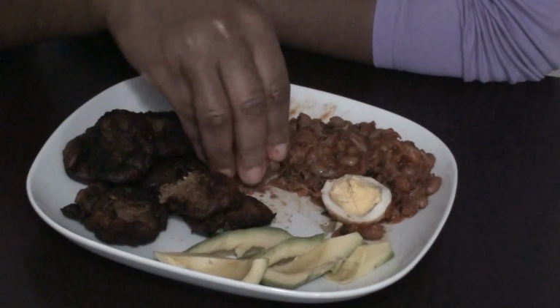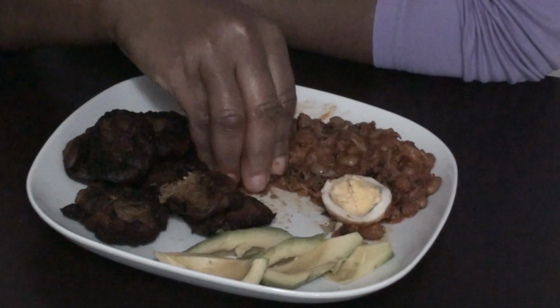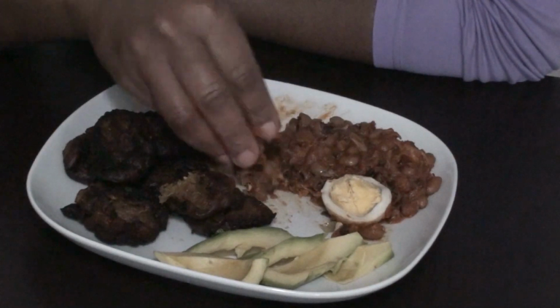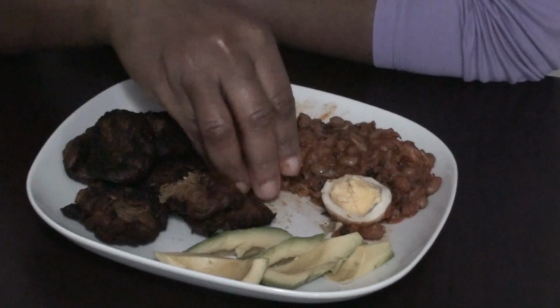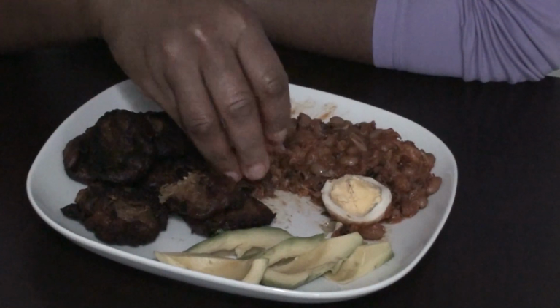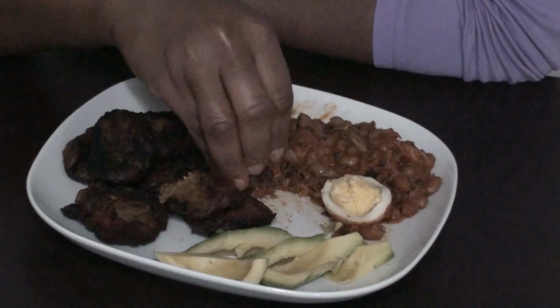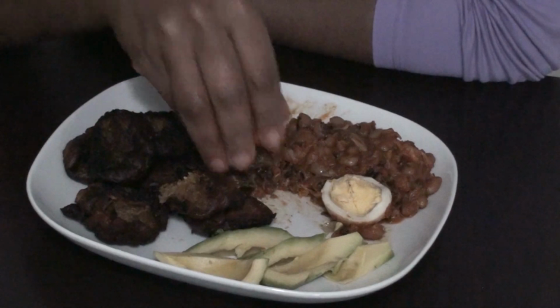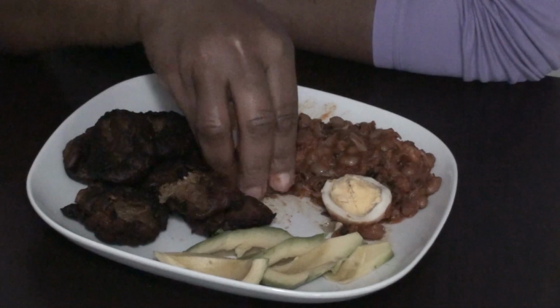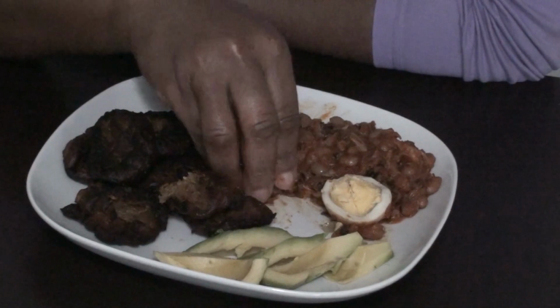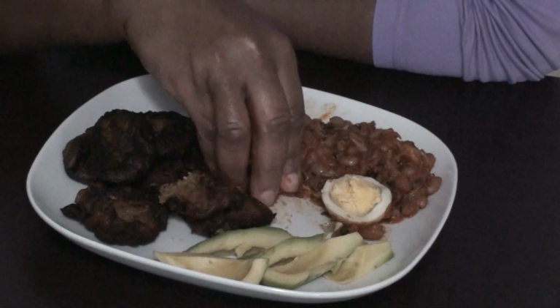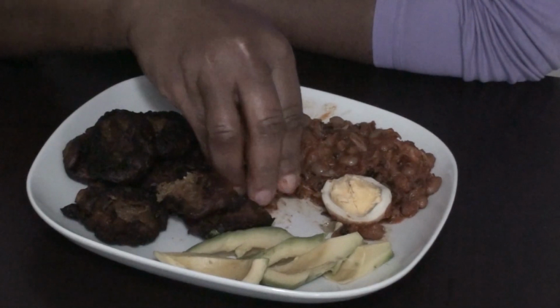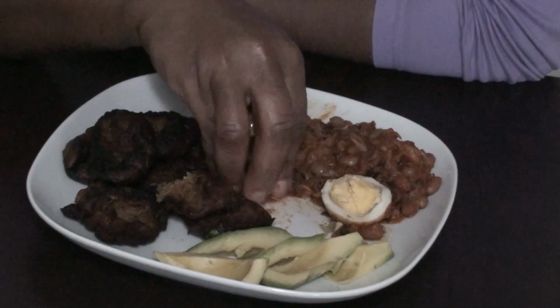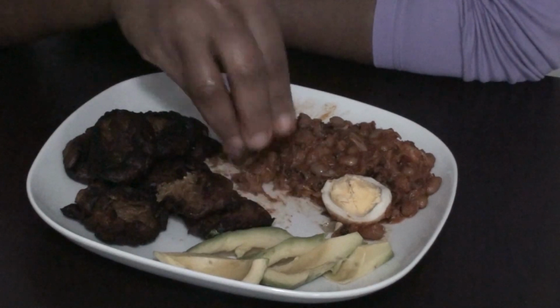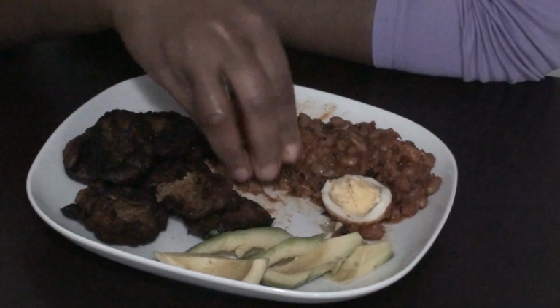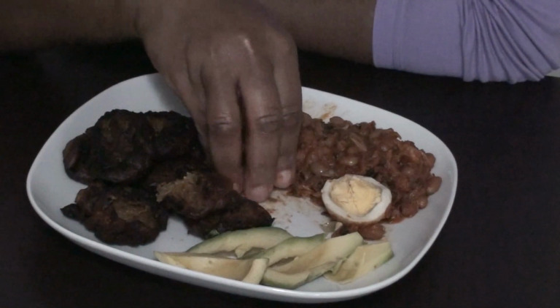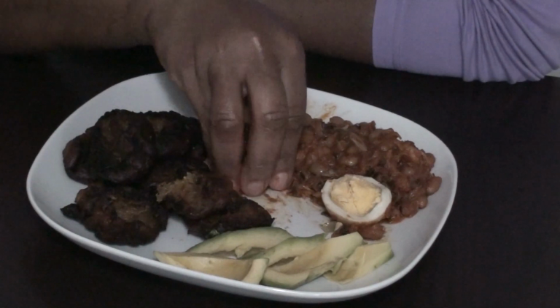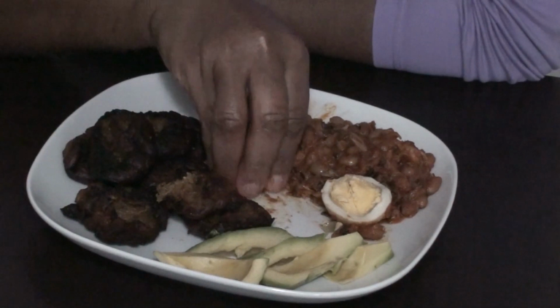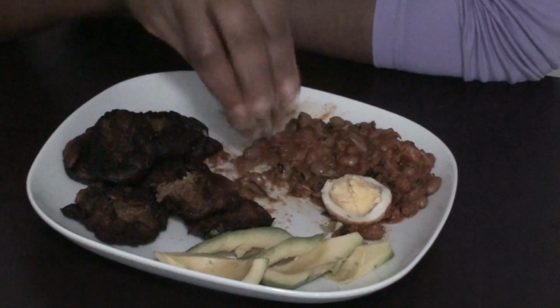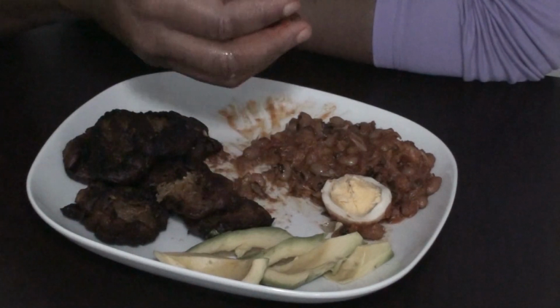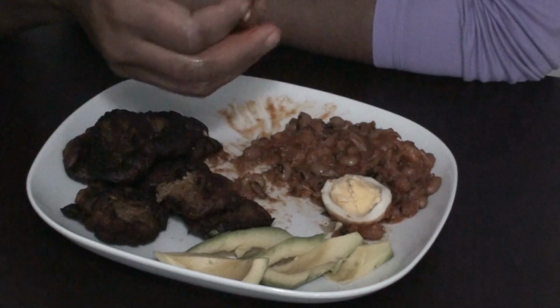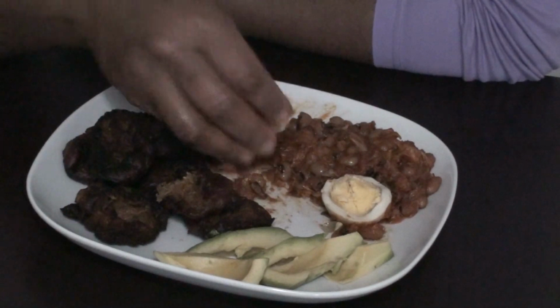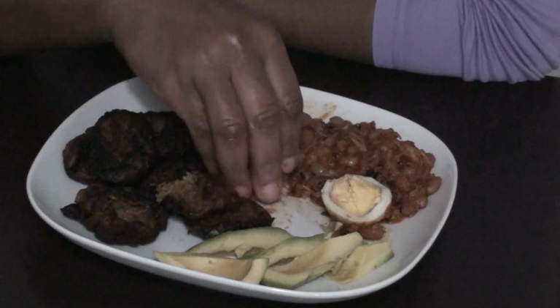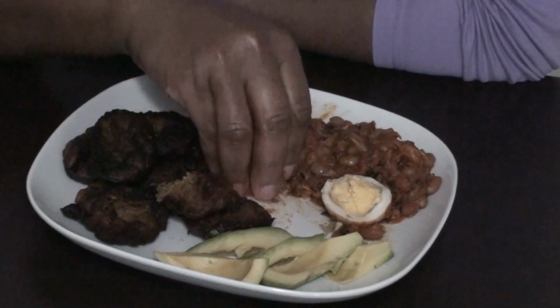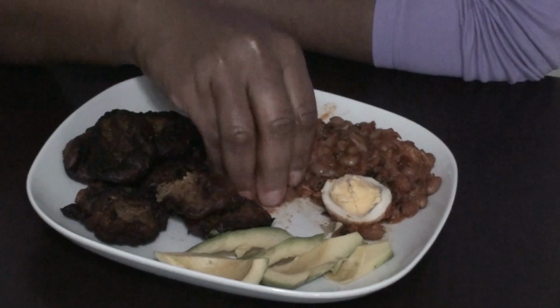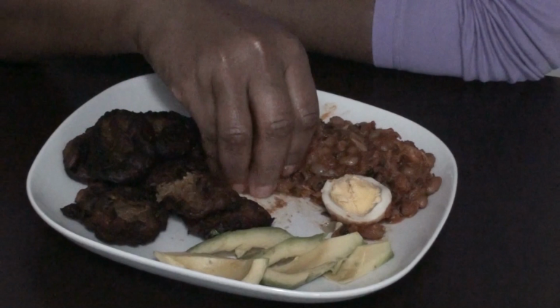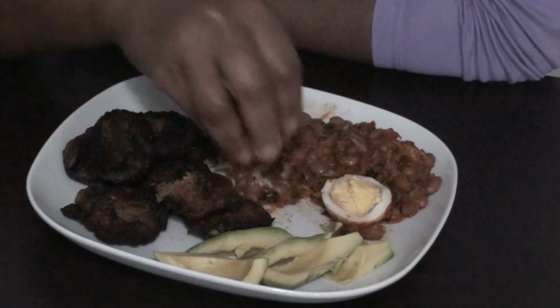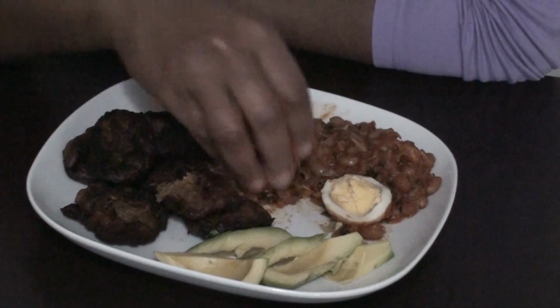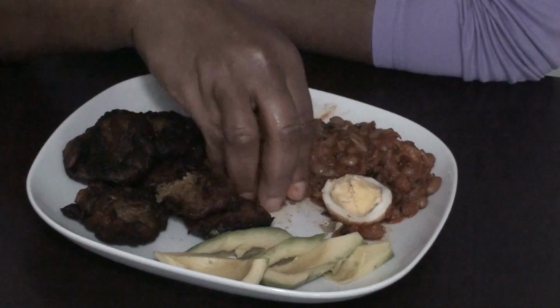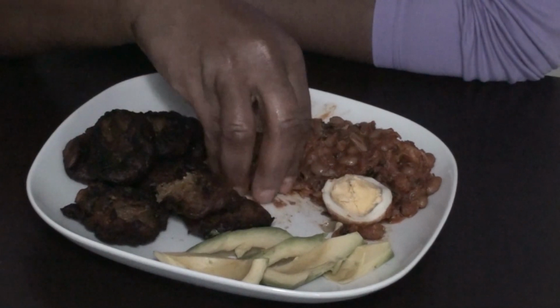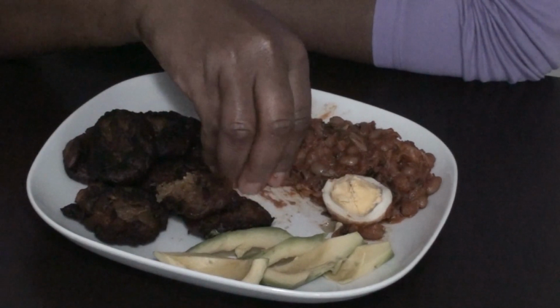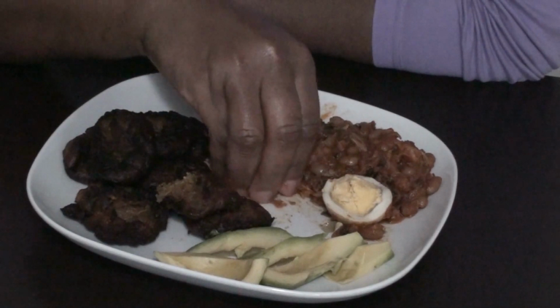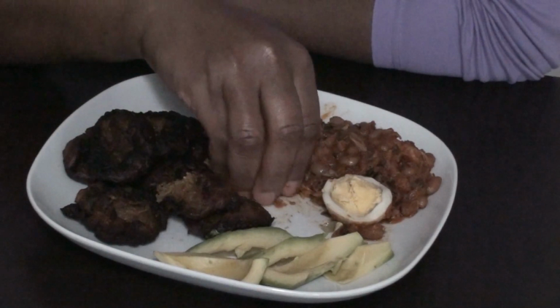It is food. I haven't had this for a long time but I'm really enjoying it.